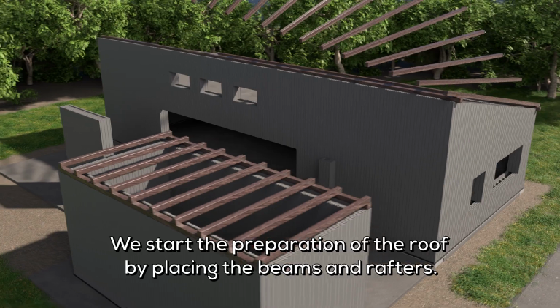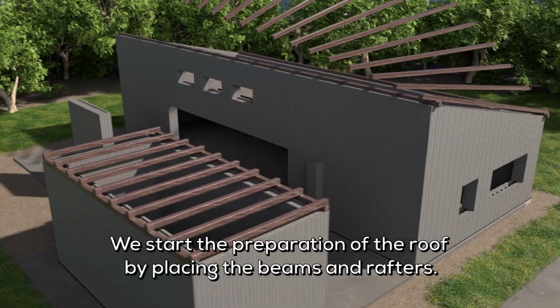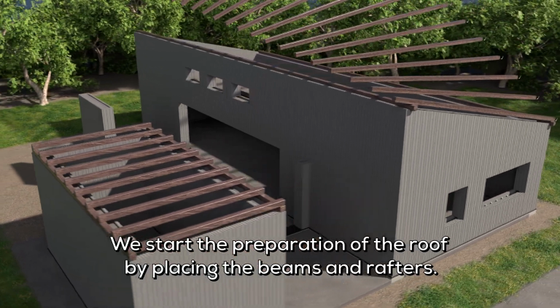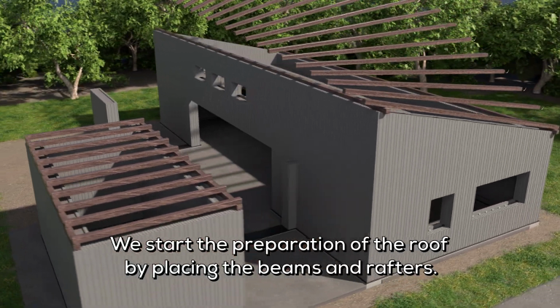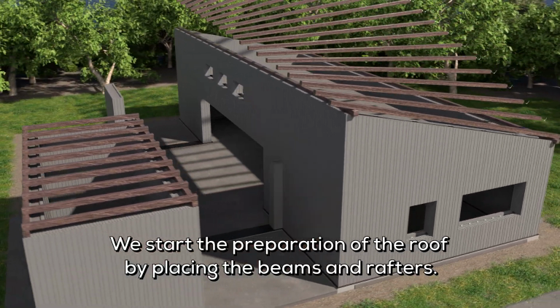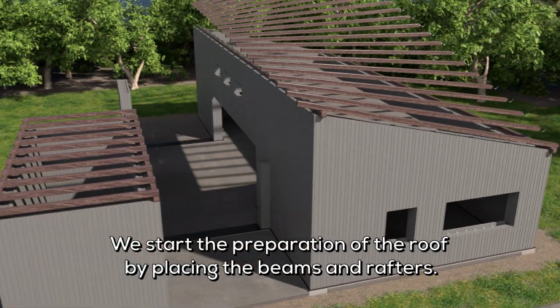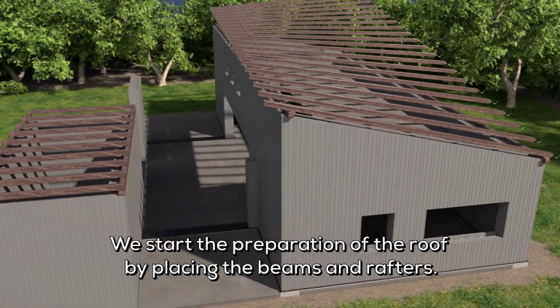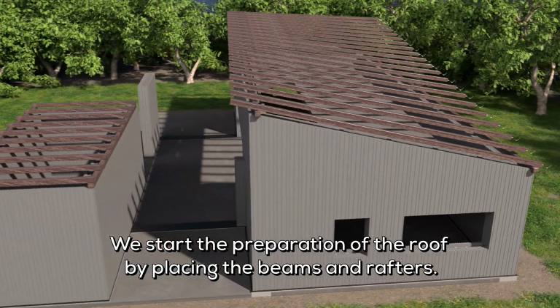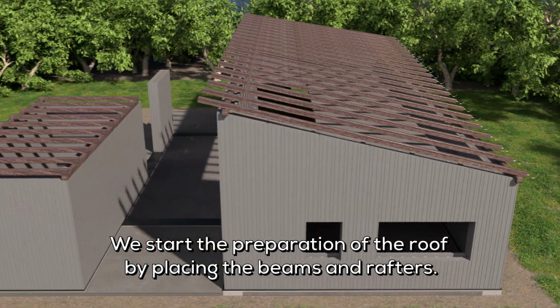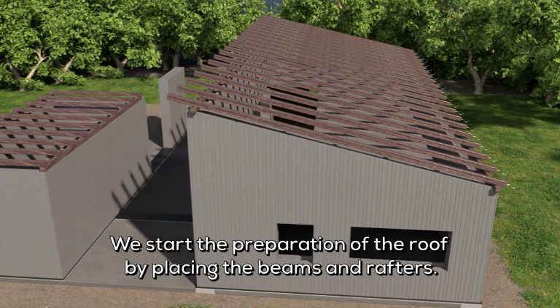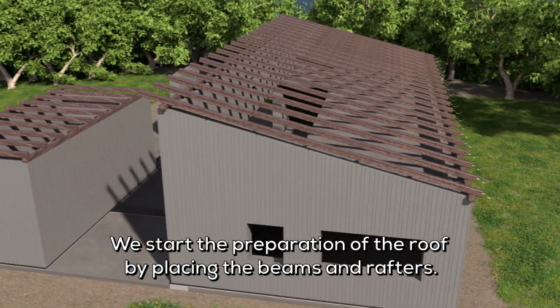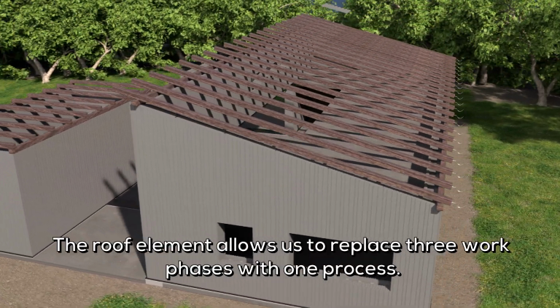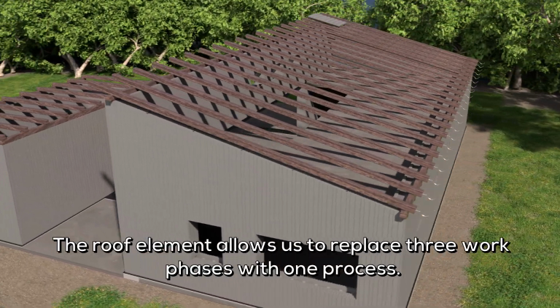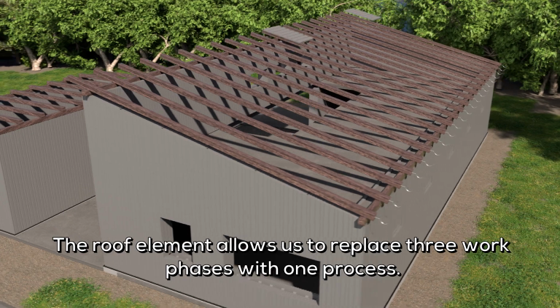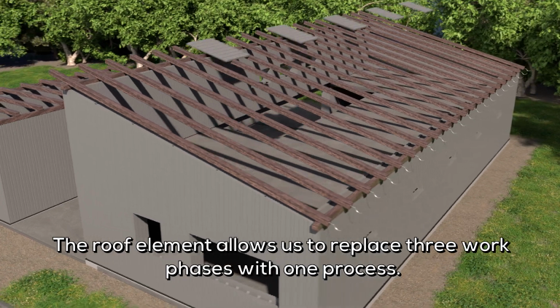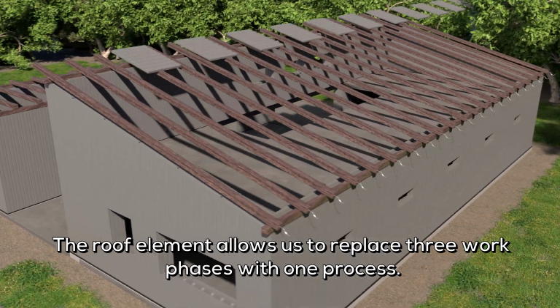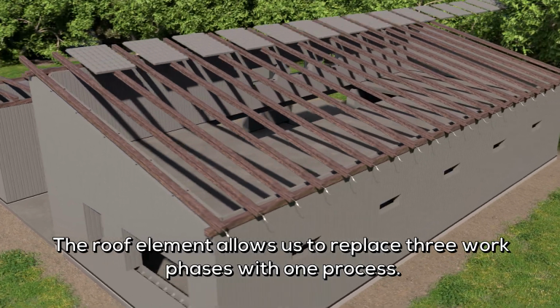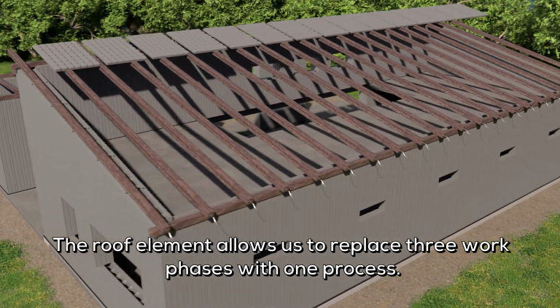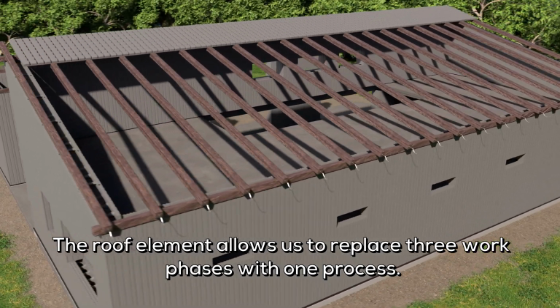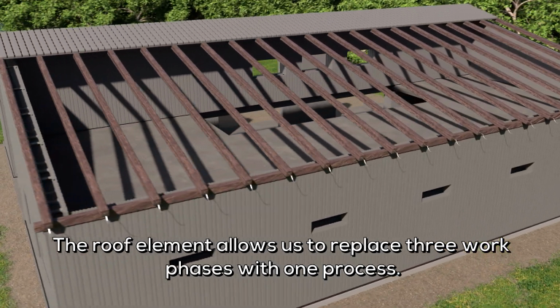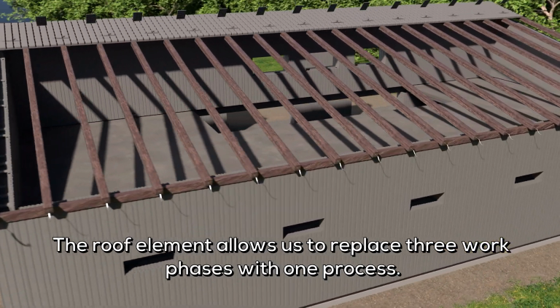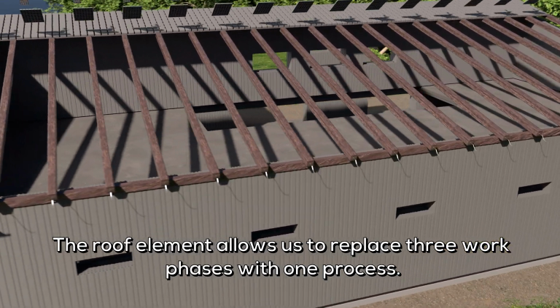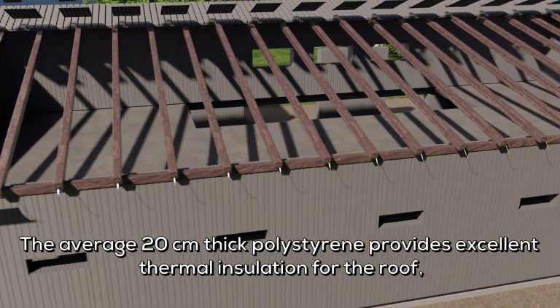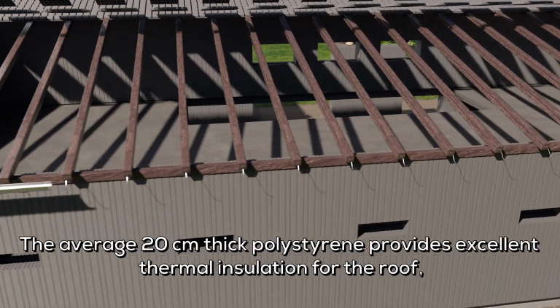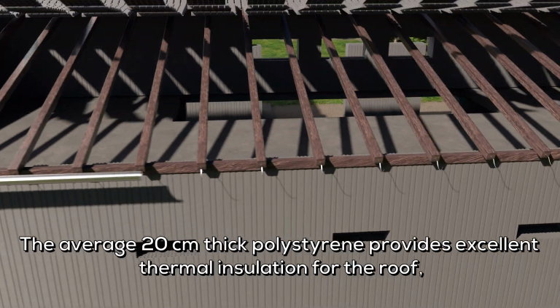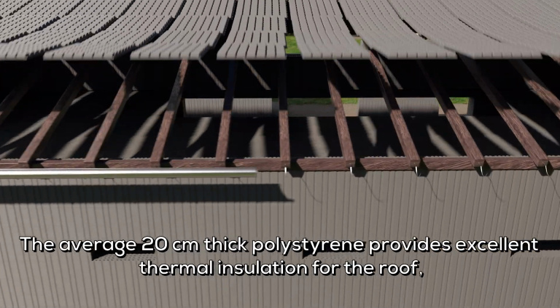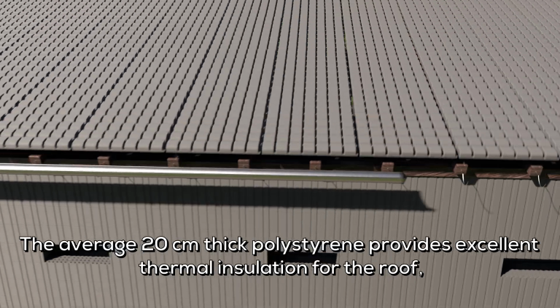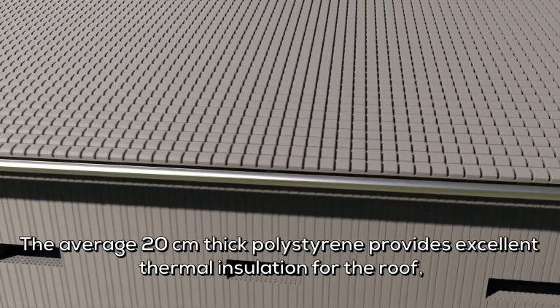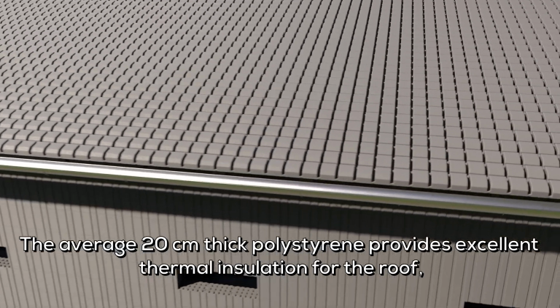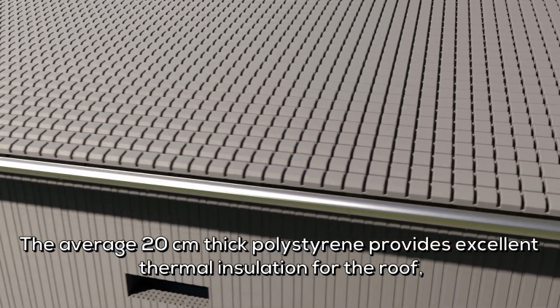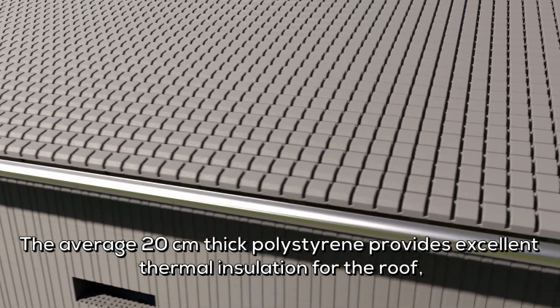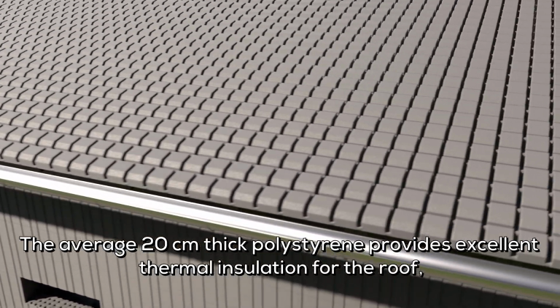We start the preparation of the roof by placing the beams and rafters. The roof element allows us to replace three work phases with one process. The average 20 centimeters thick polystyrene provides excellent thermal insulation for the roof.